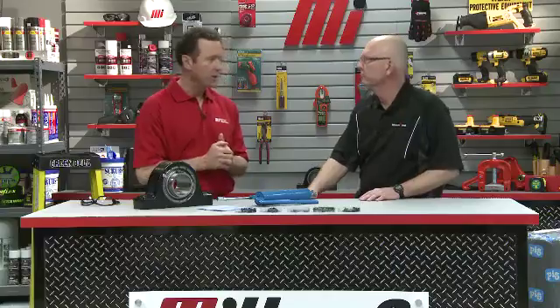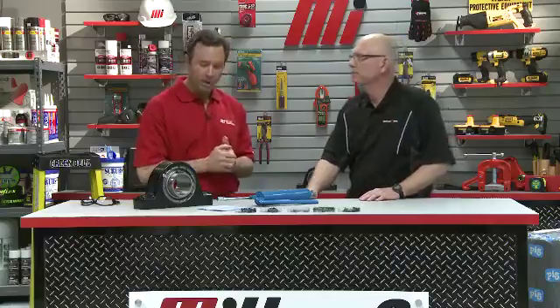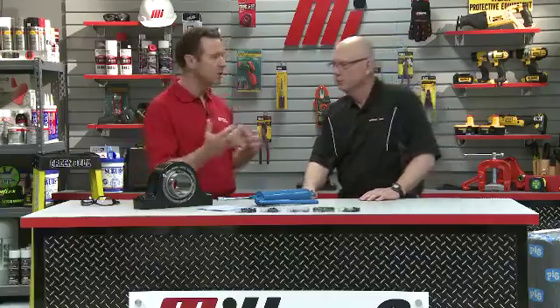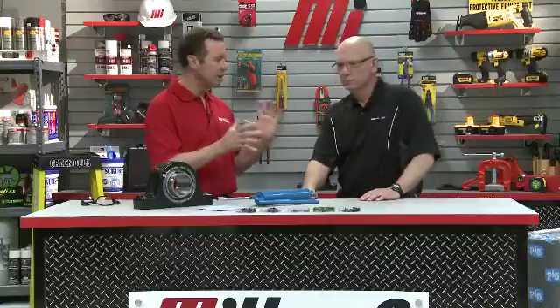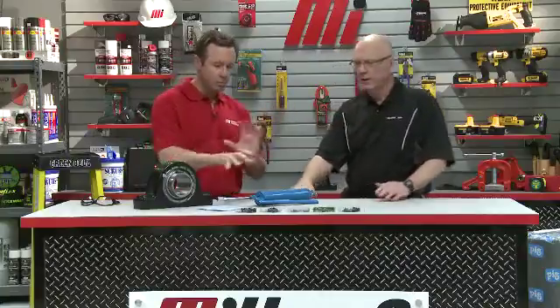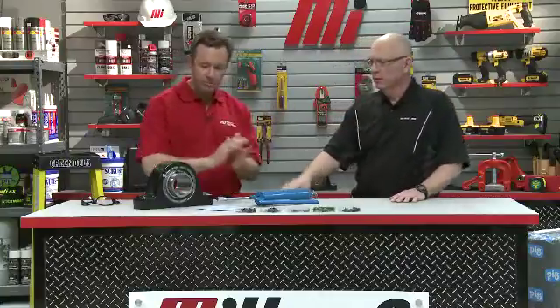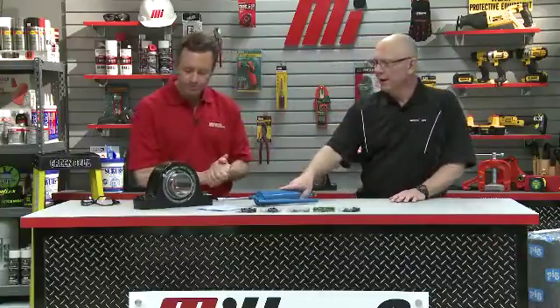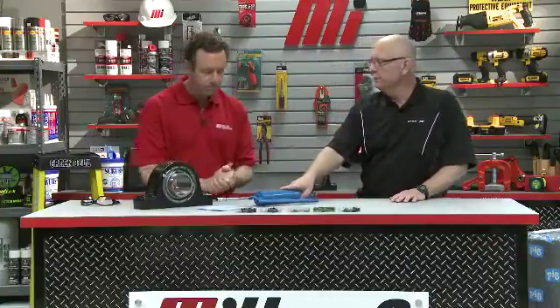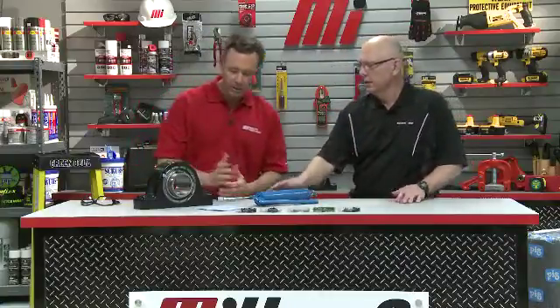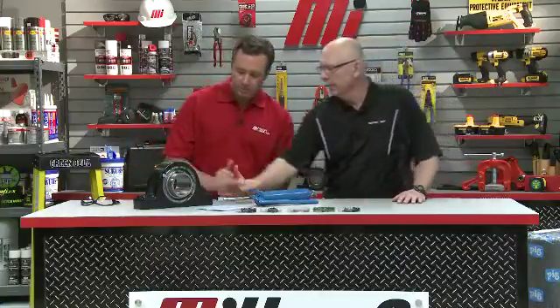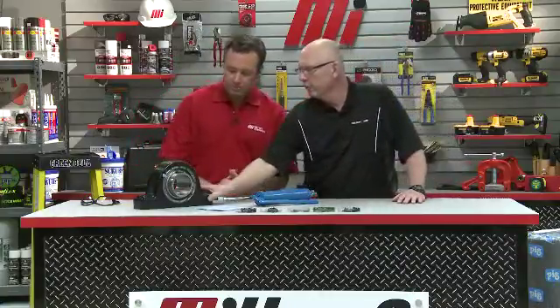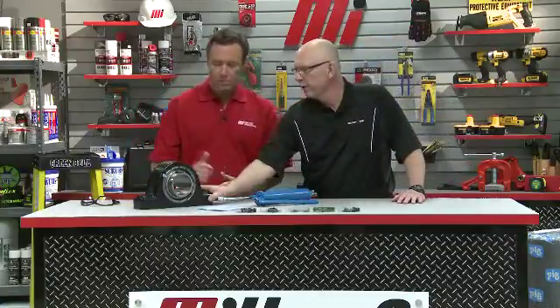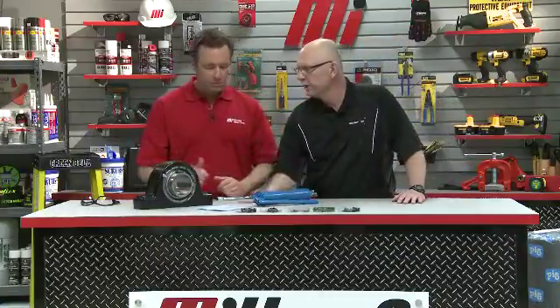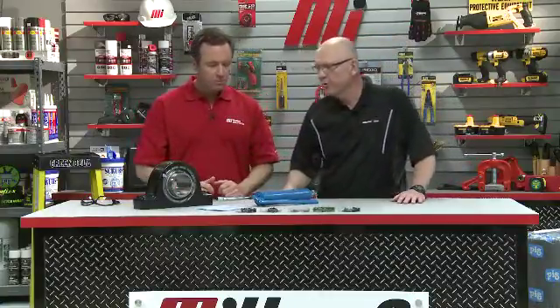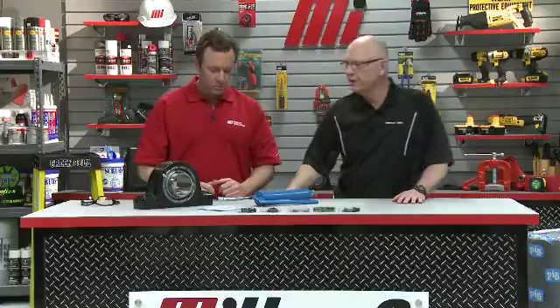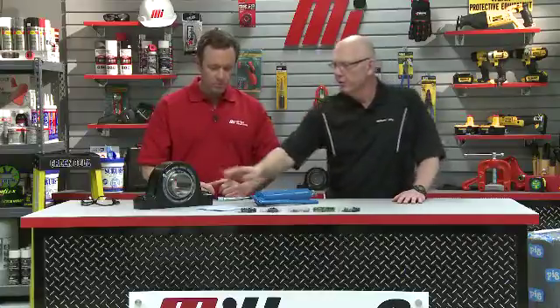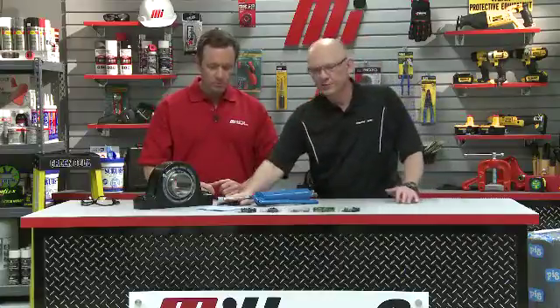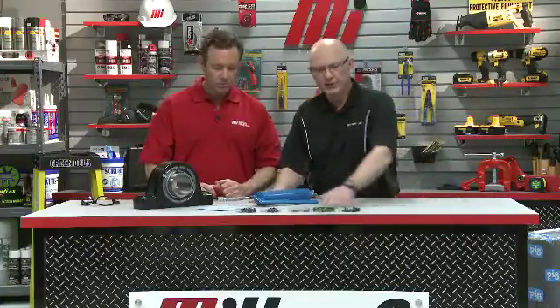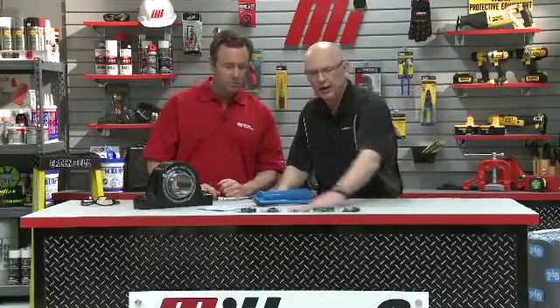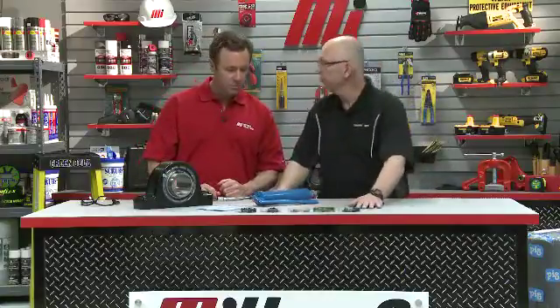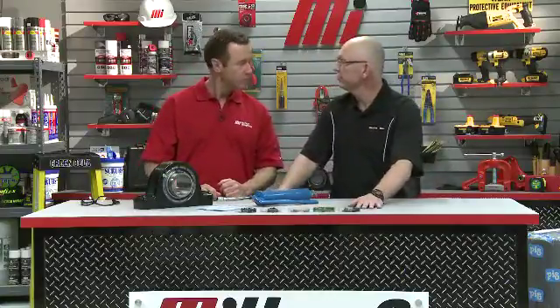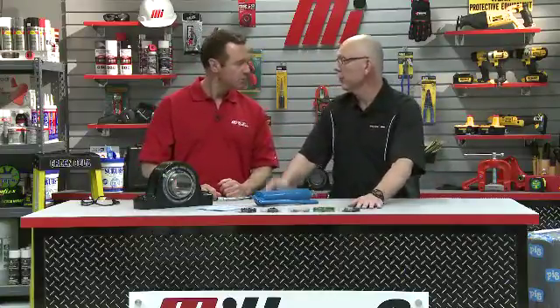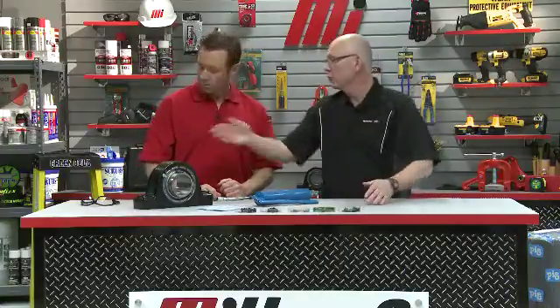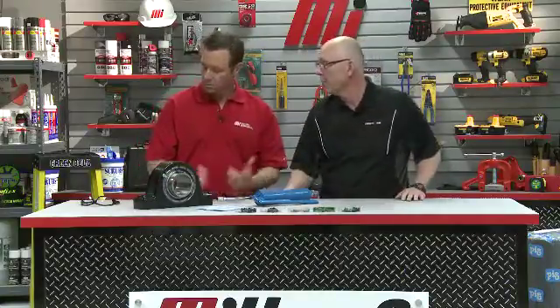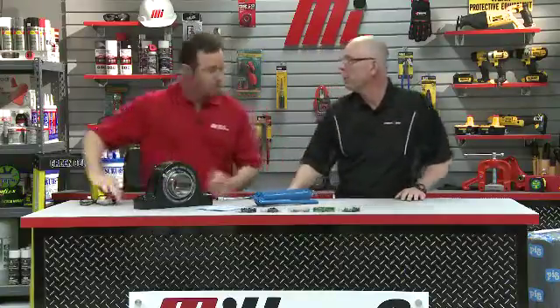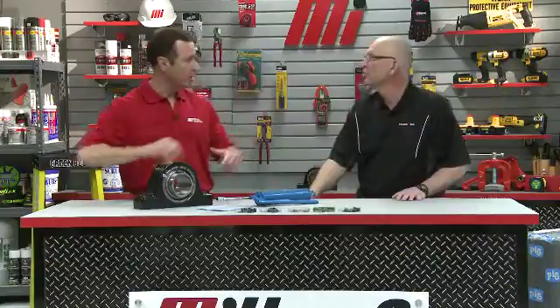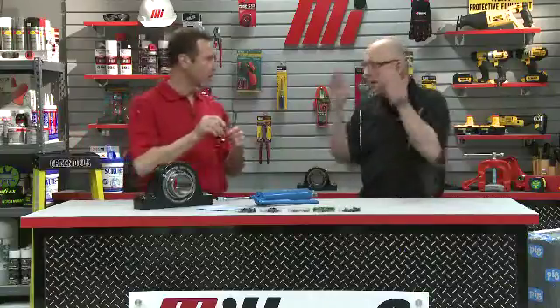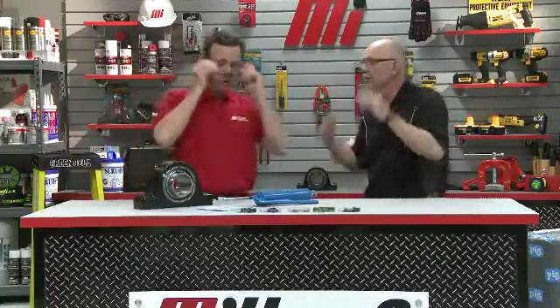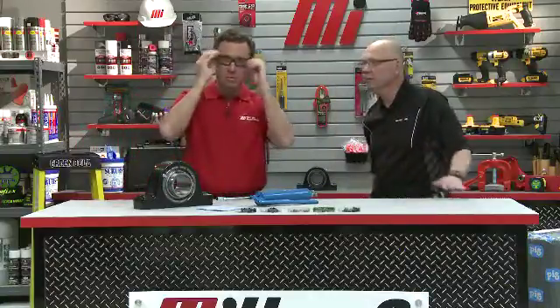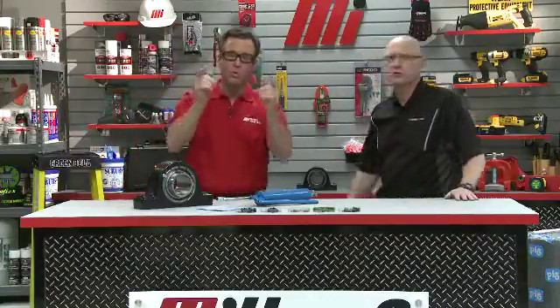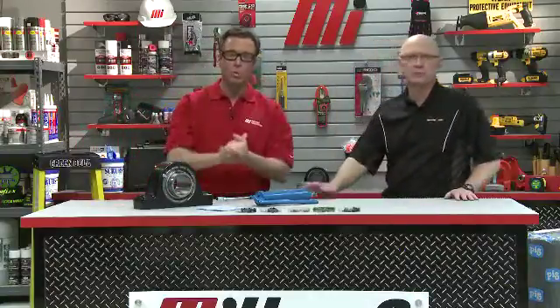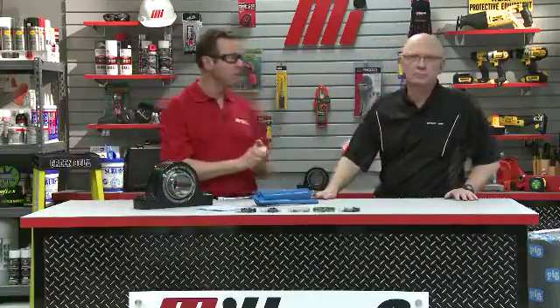Okay, so what do we have going here? We've got our grease gun, our Rex brand Z8 2307, some rags, some grease samples to take a look at, and of course our PPE. You've got yours on, I've got my PPE on — always wear your PPE.